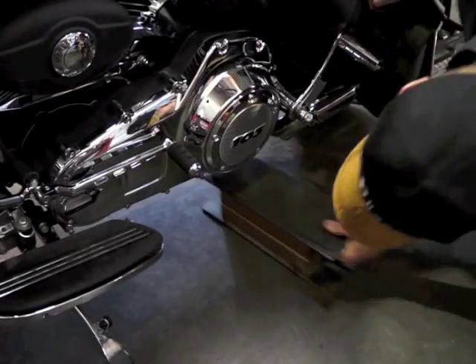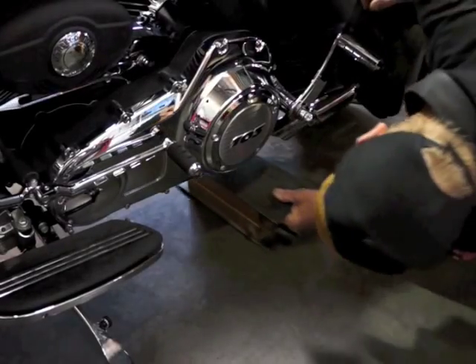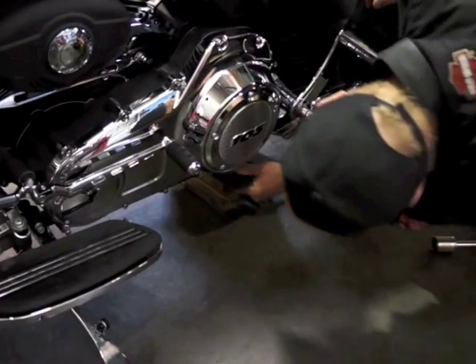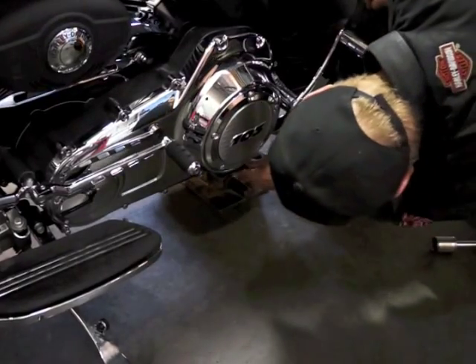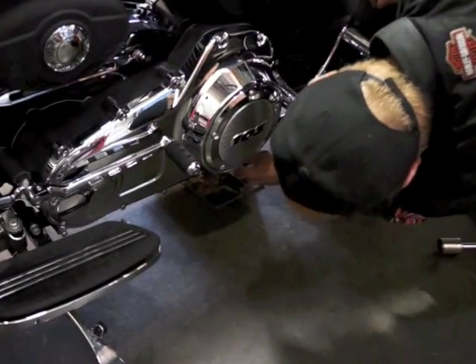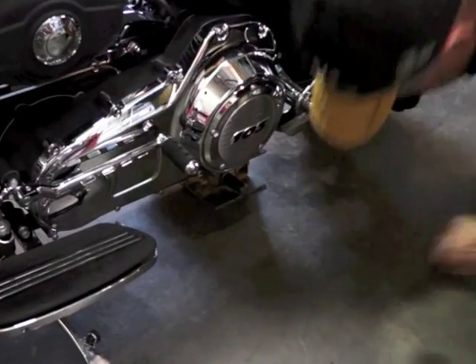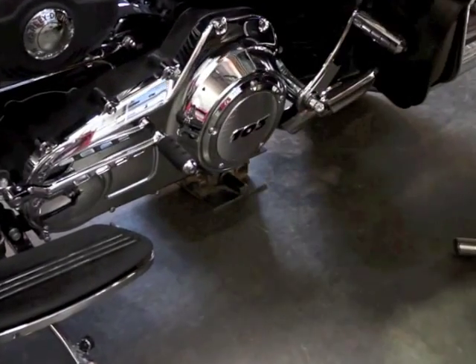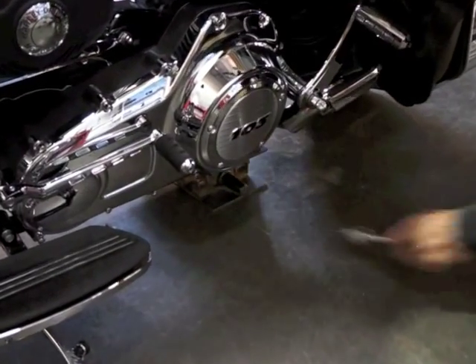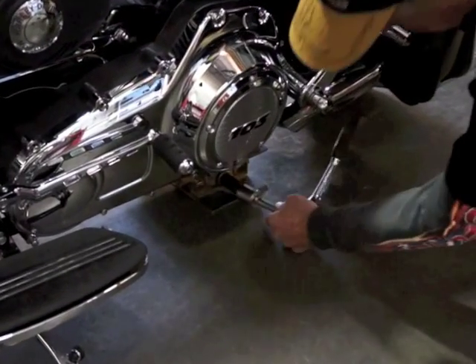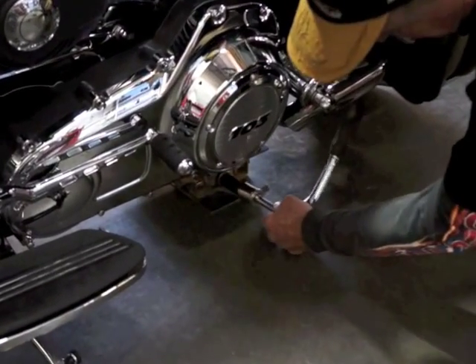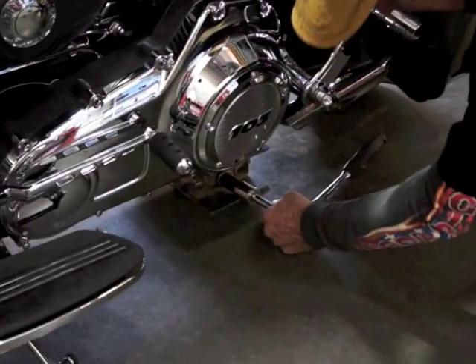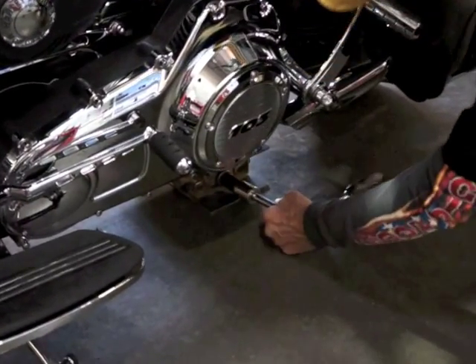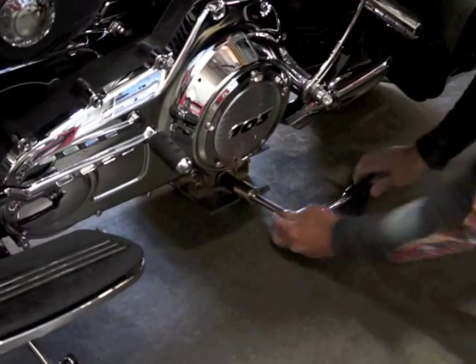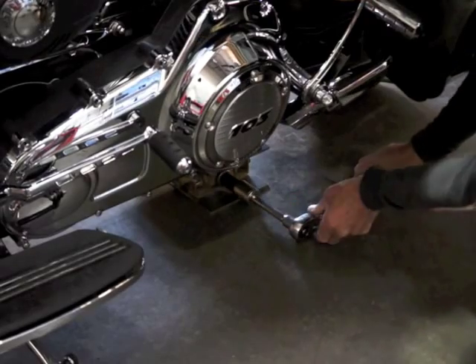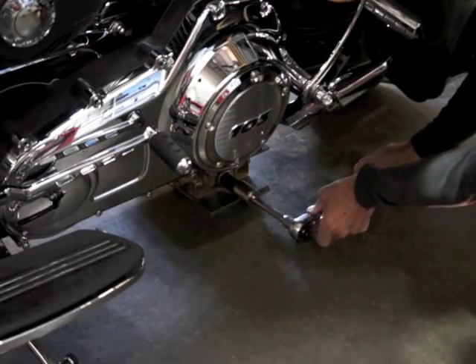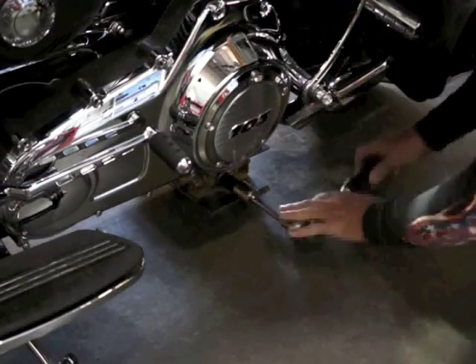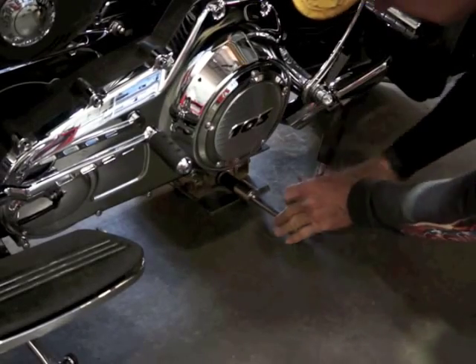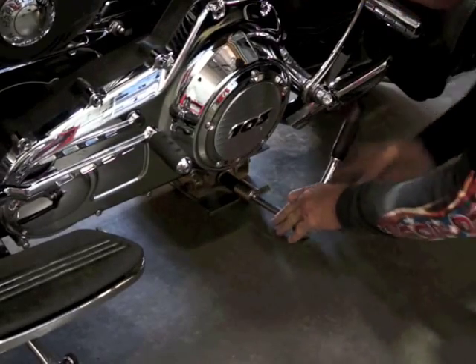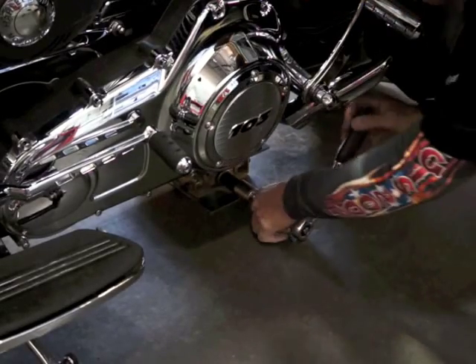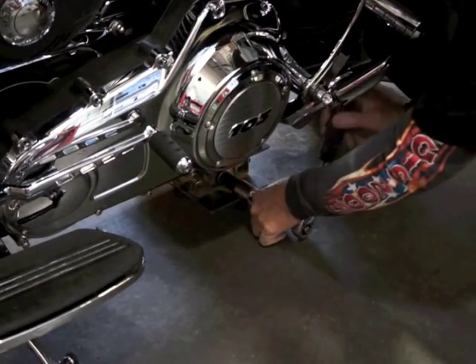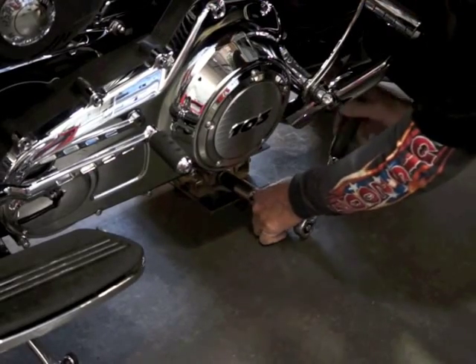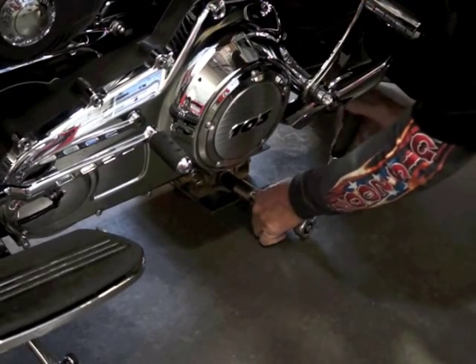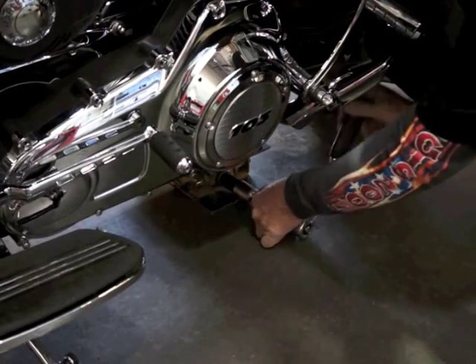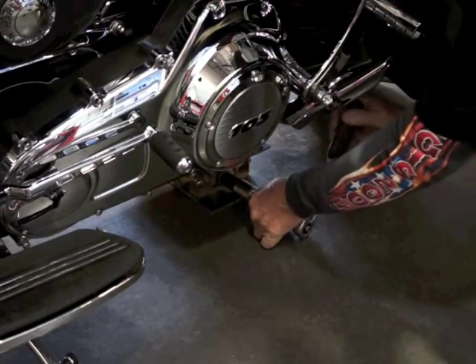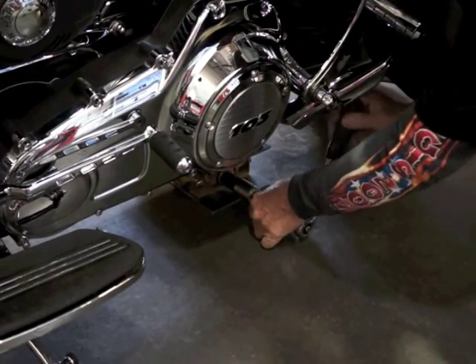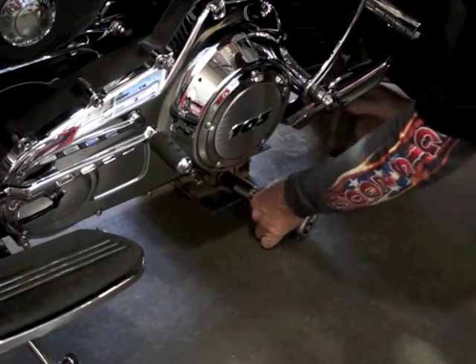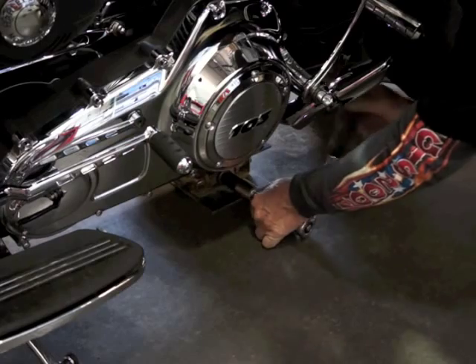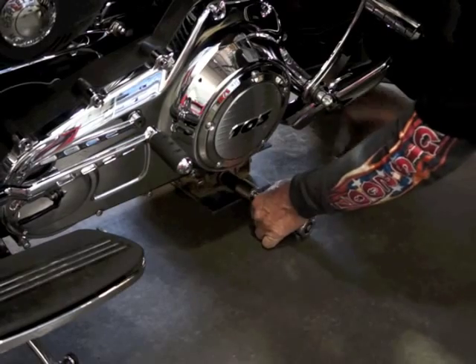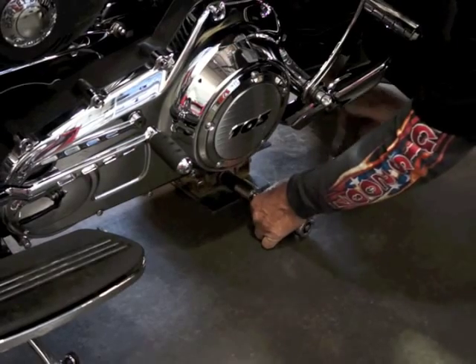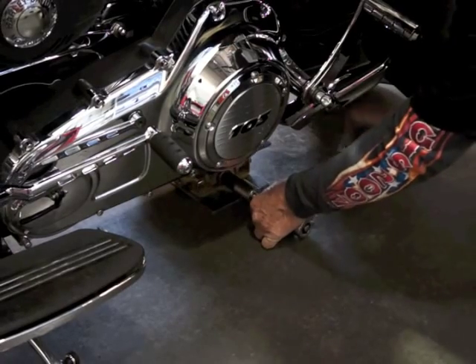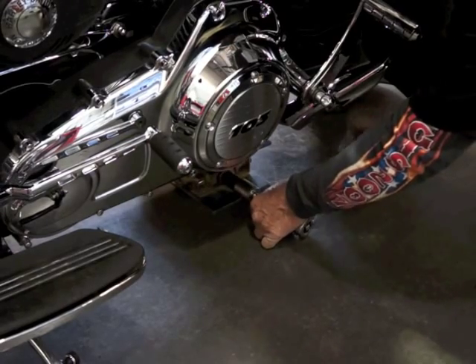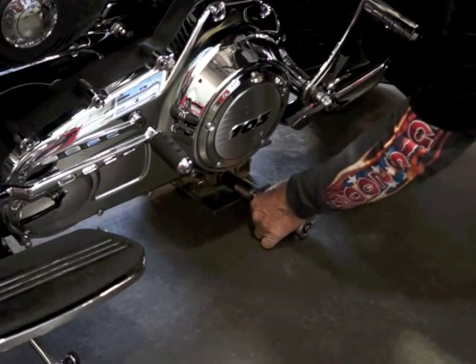Slide your jack at the back of the bike. You have to jack your back wheel off the ground about three-quarters of an inch. My shock's a little bit longer, but it gives you plenty of room to play with it.